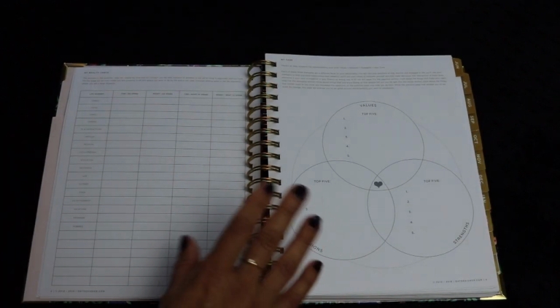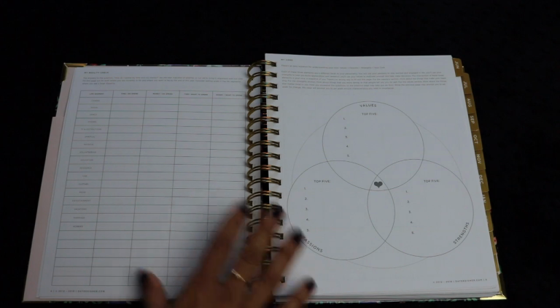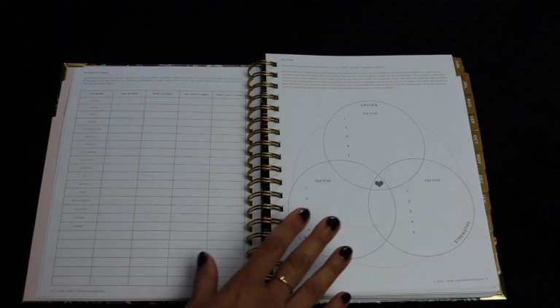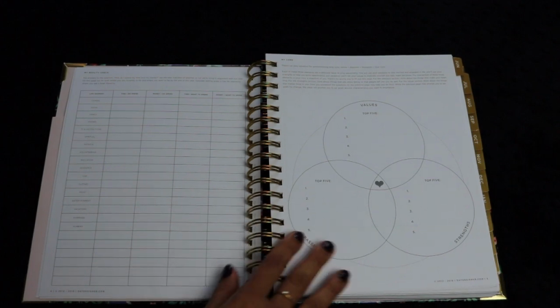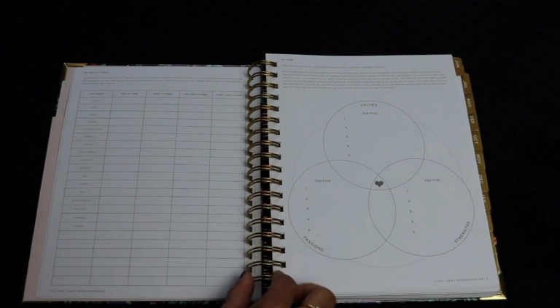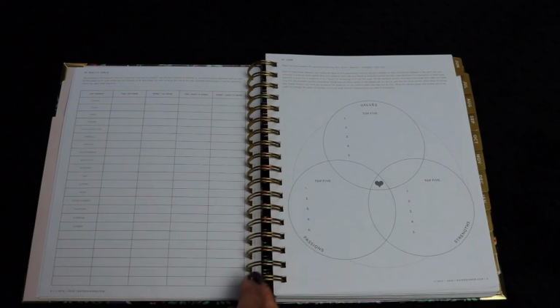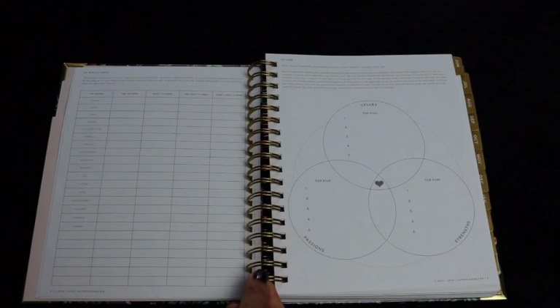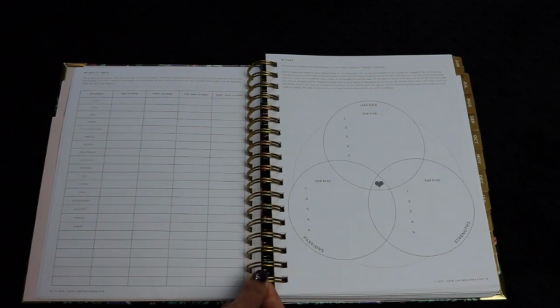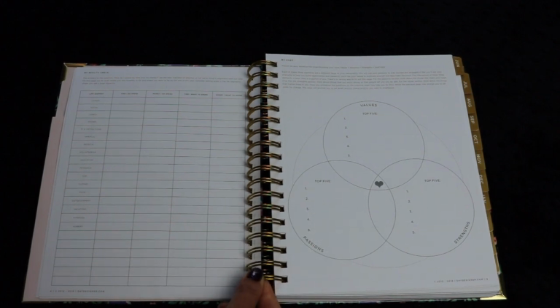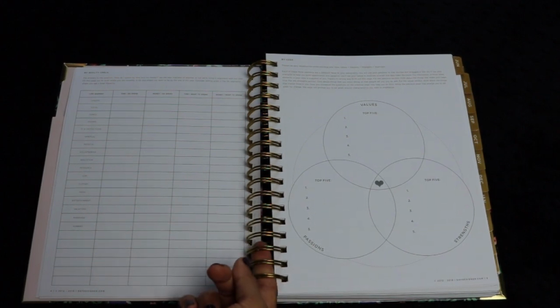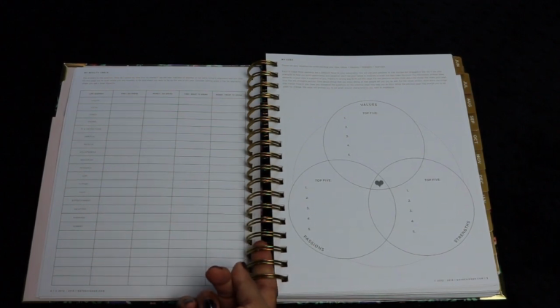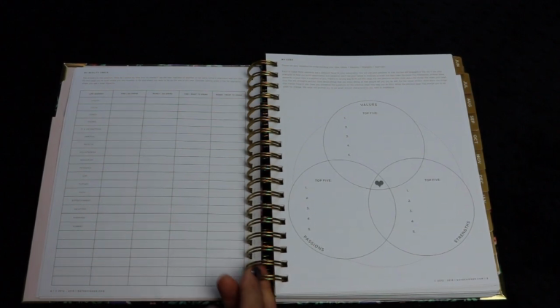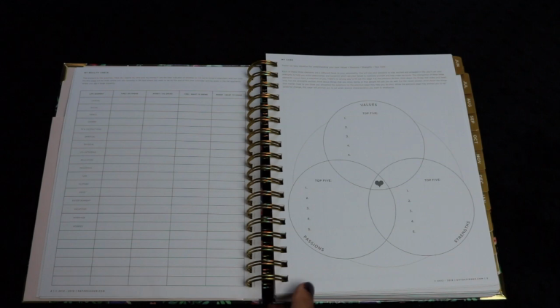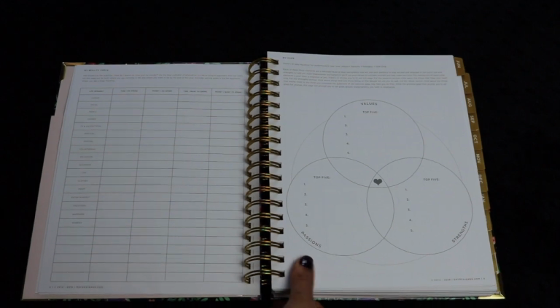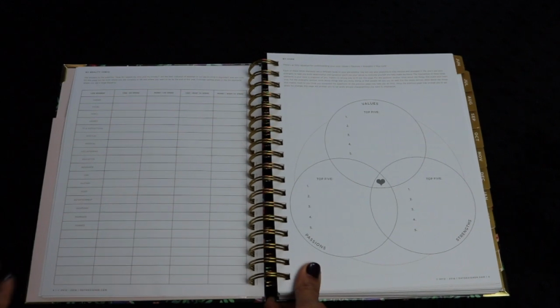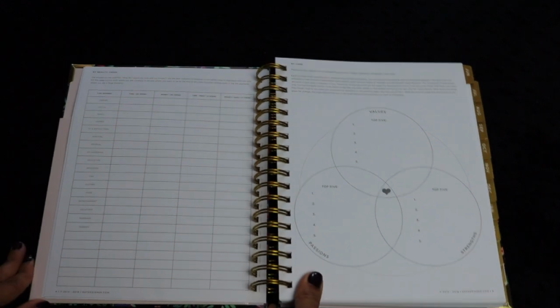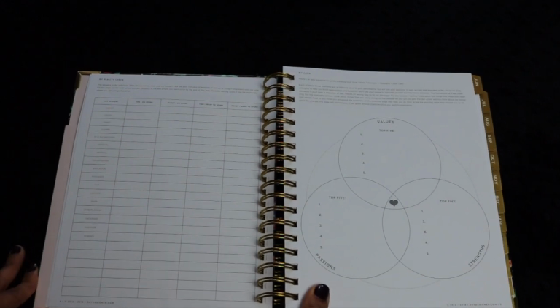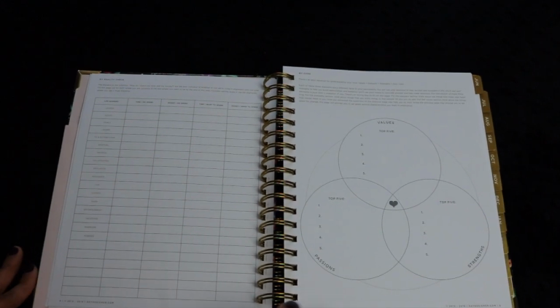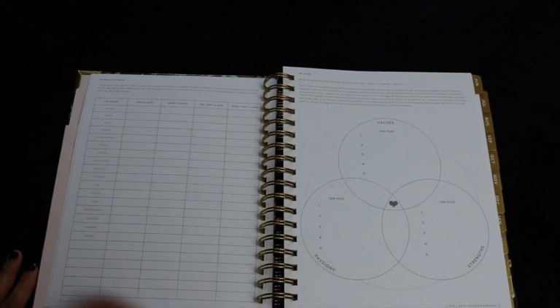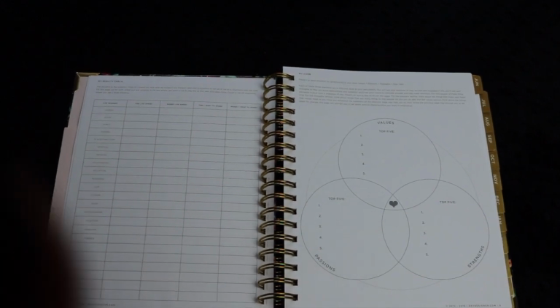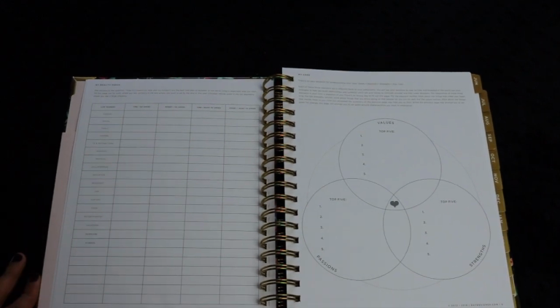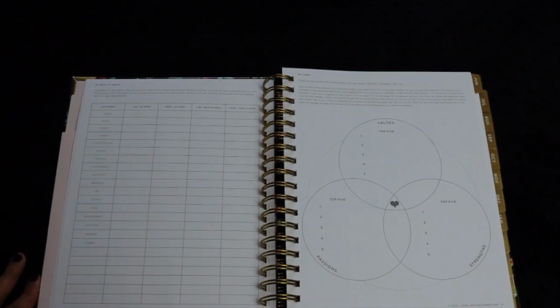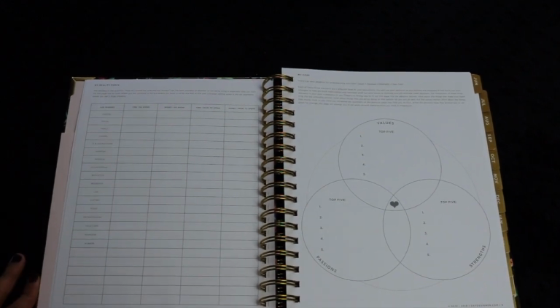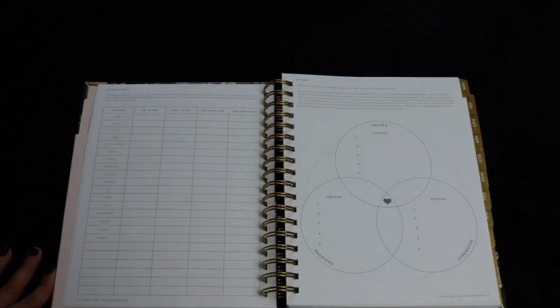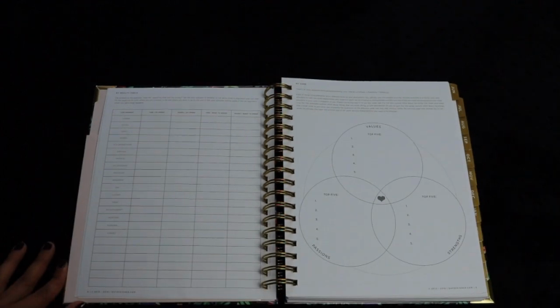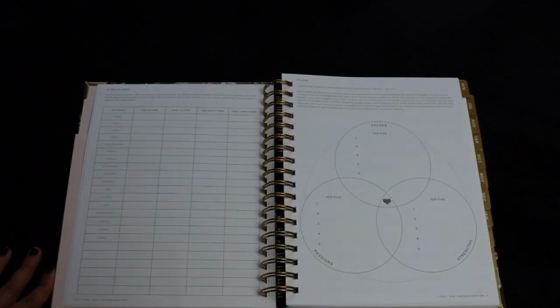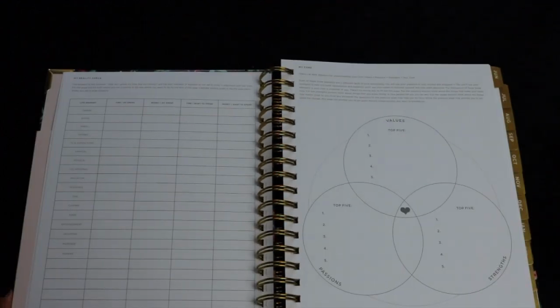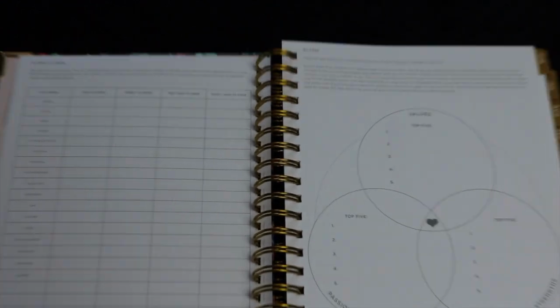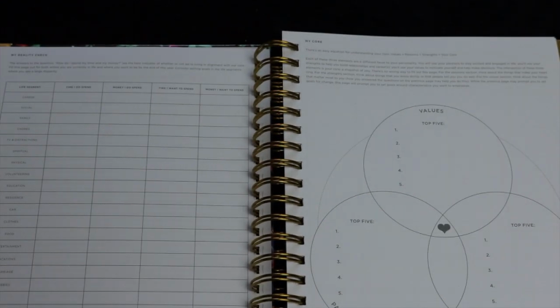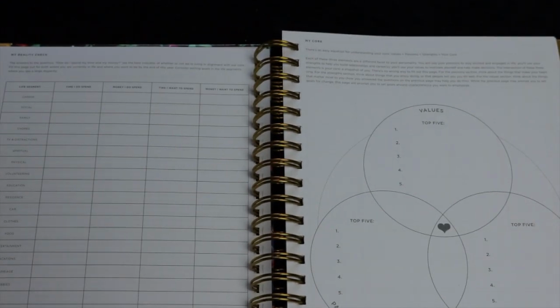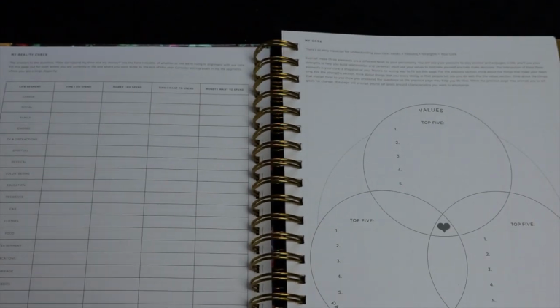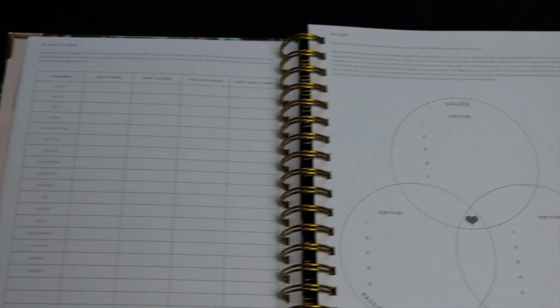I really value how high-quality the planner is, so I don't recommend doing that. It is on the expensive side, but in the family of Erin Condren and everything, I think that if you like planning and you enjoy it, it's definitely worth the investment.